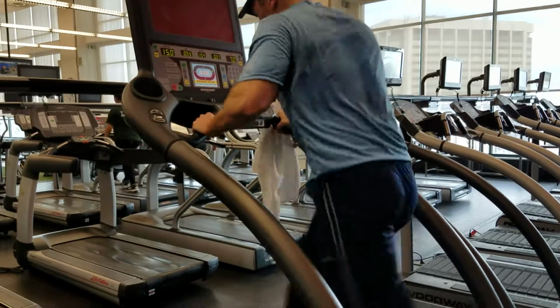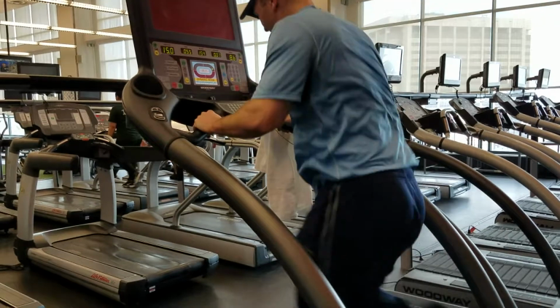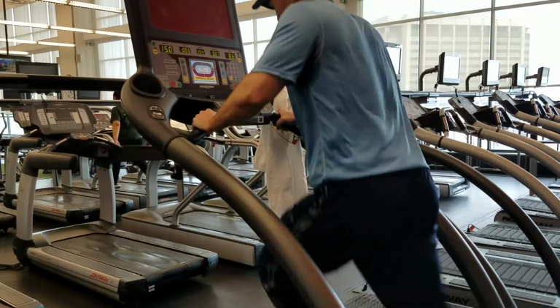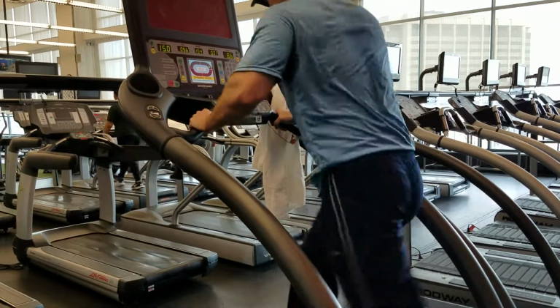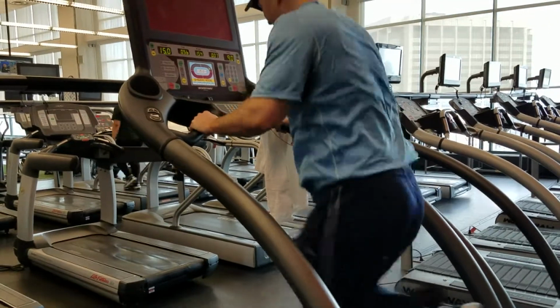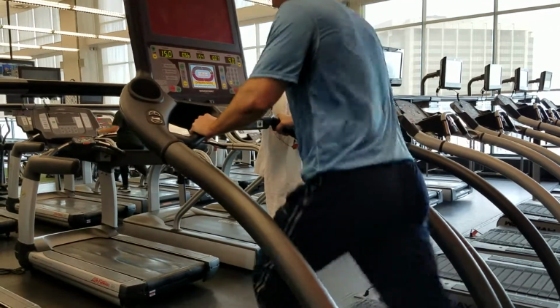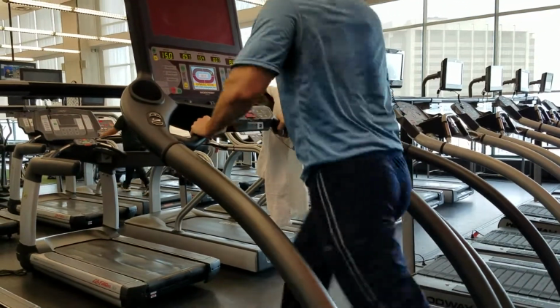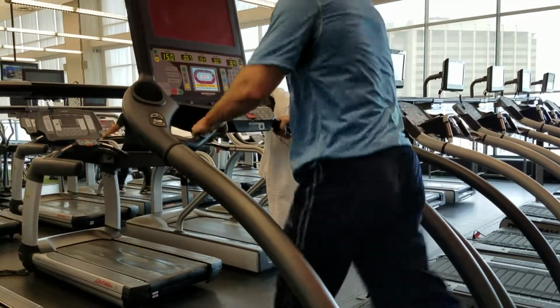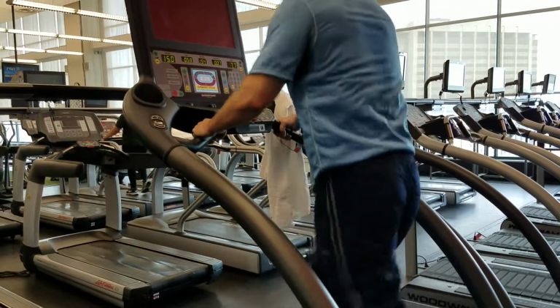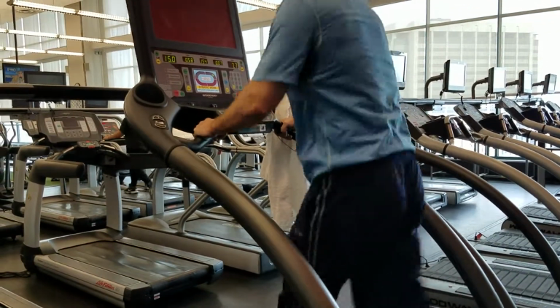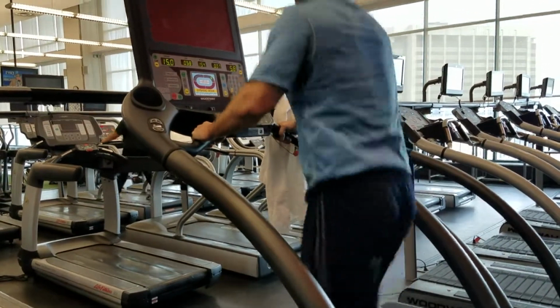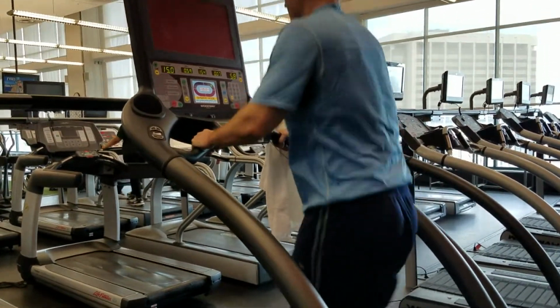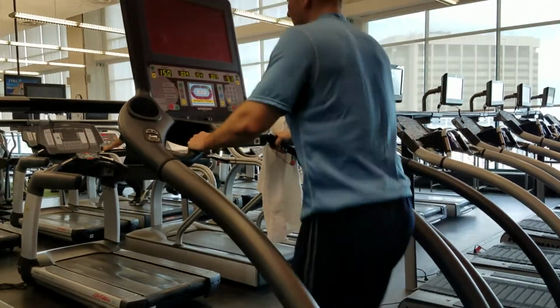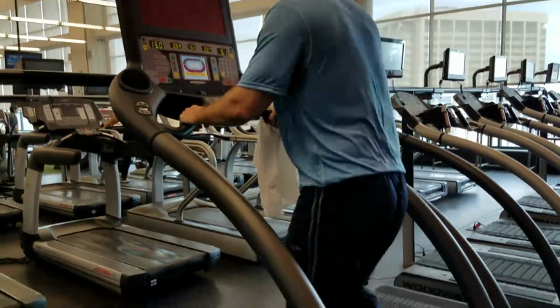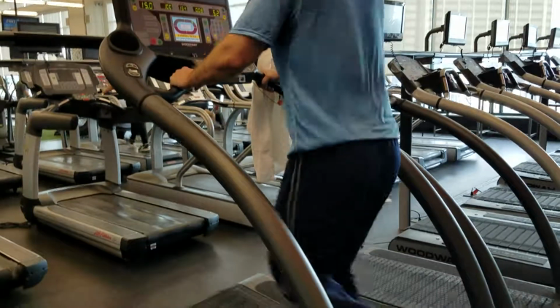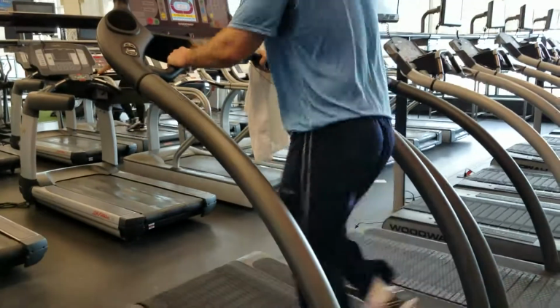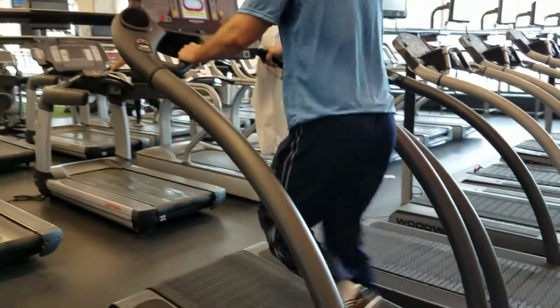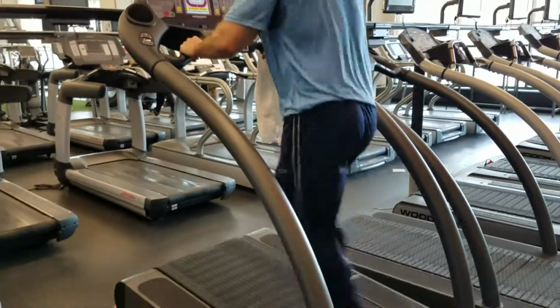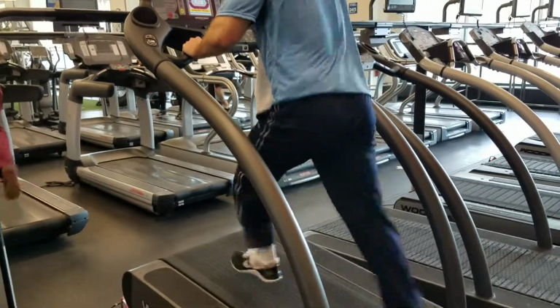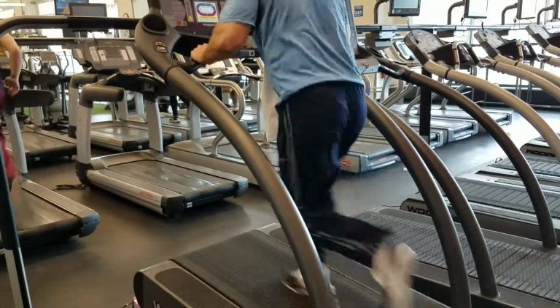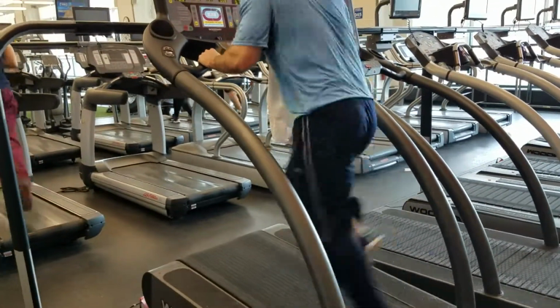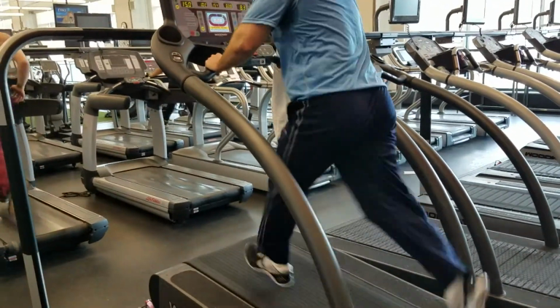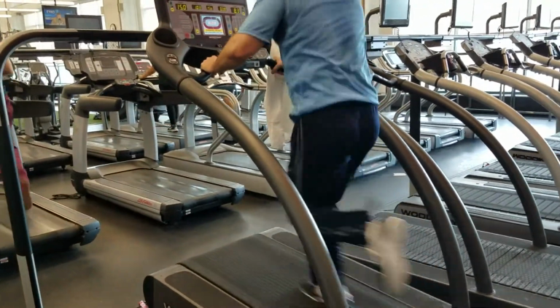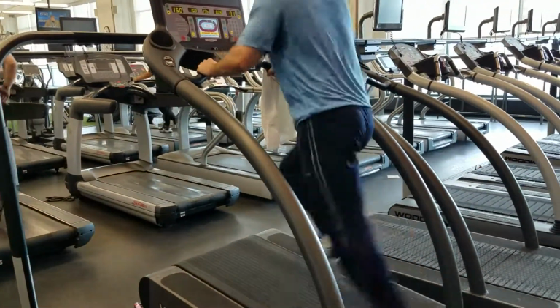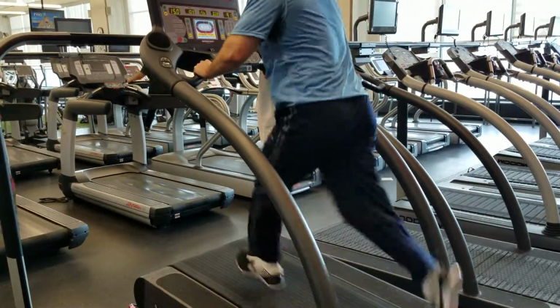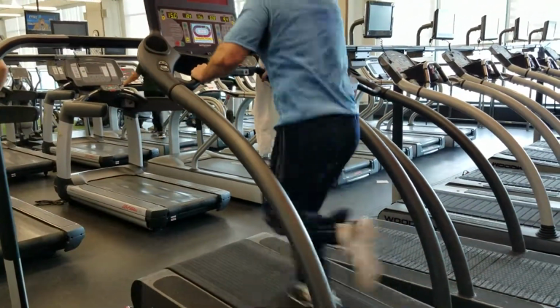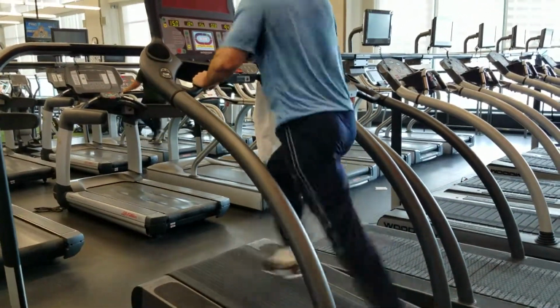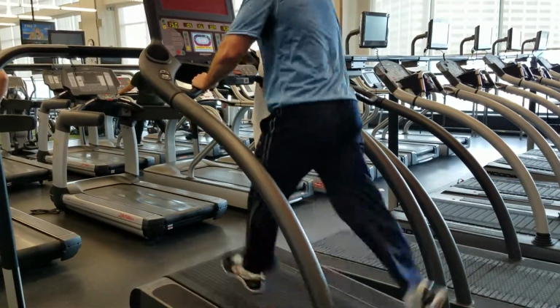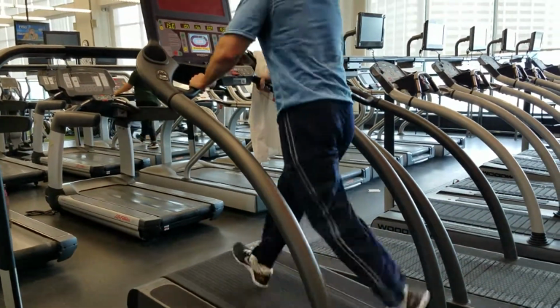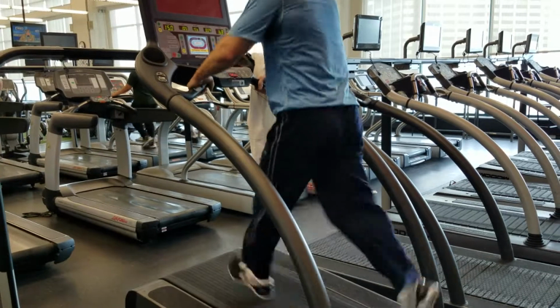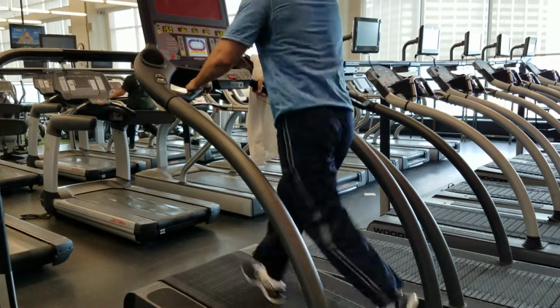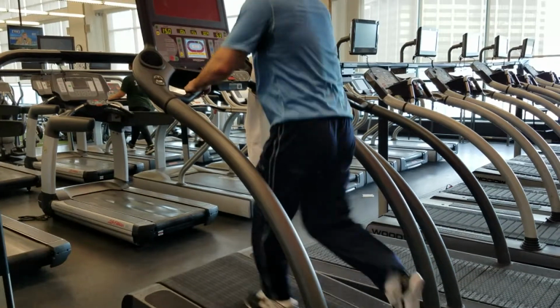There we go — and slow. There we go, he's still going for that trot — and go. There we go, slow. Nice, there we go.